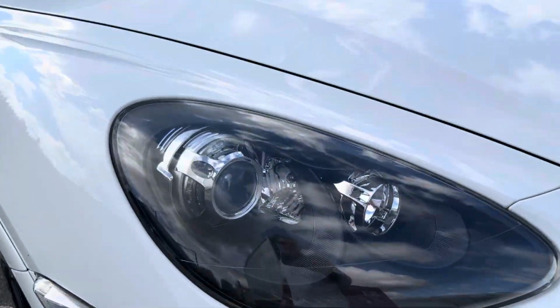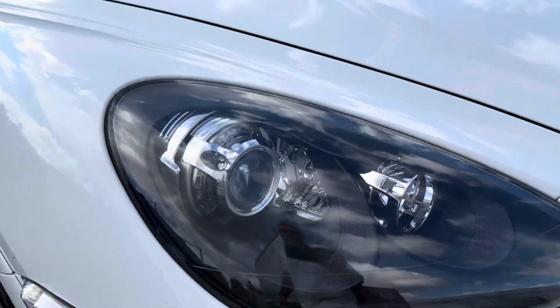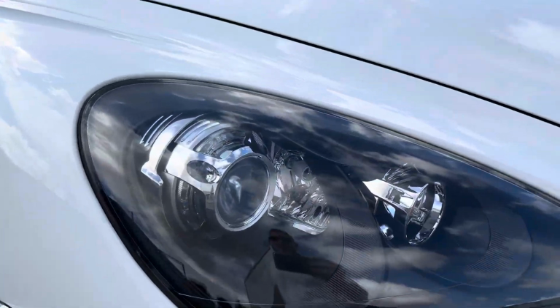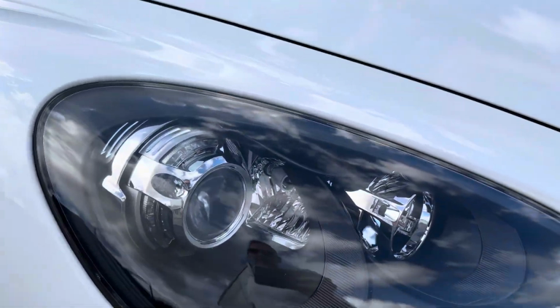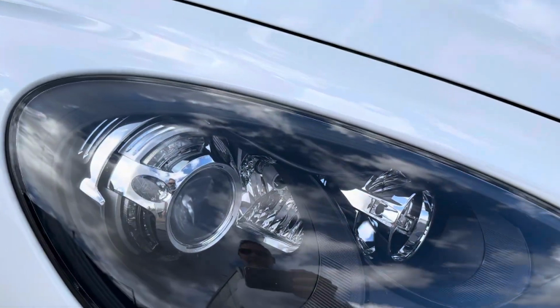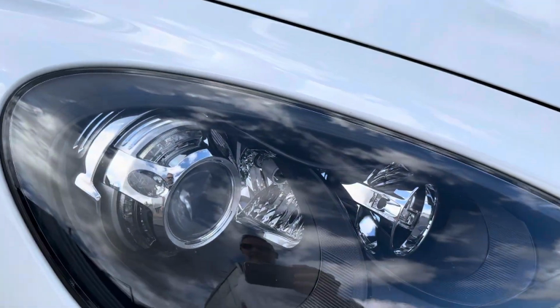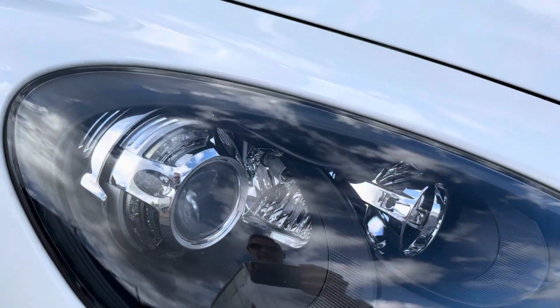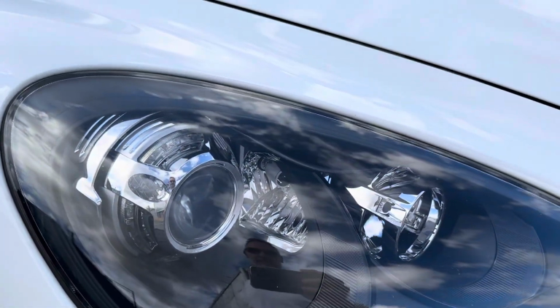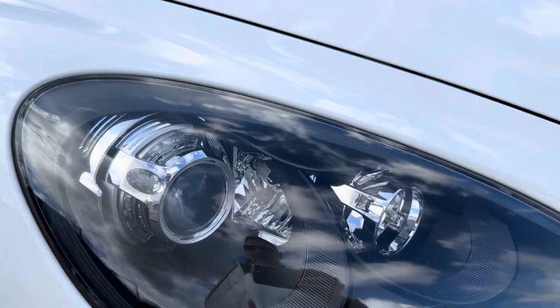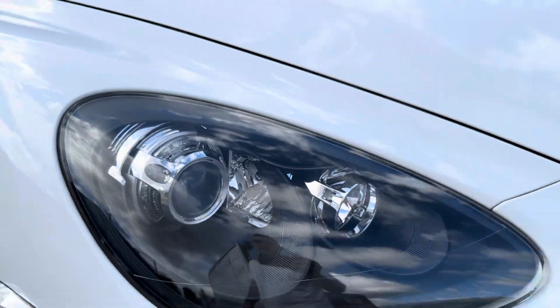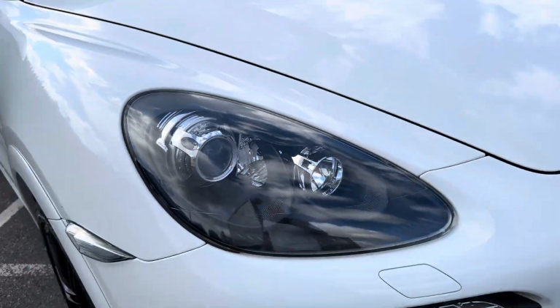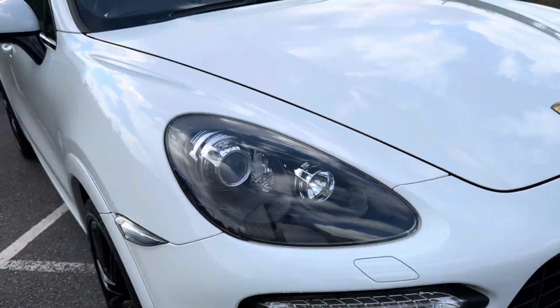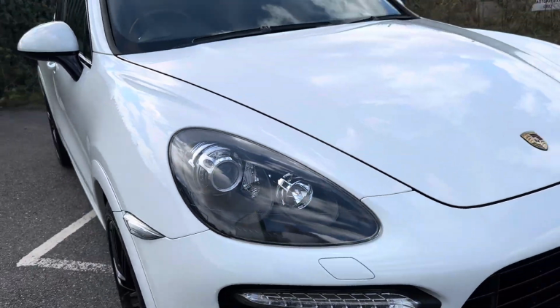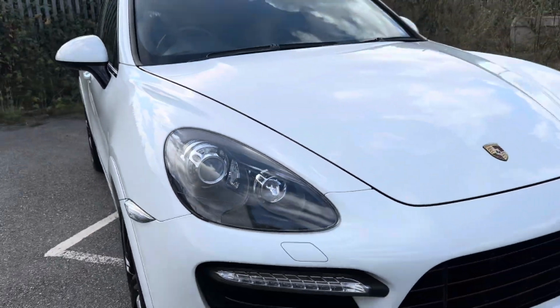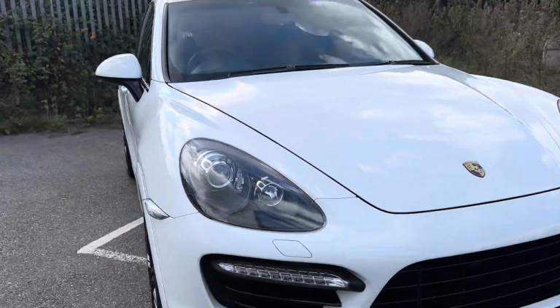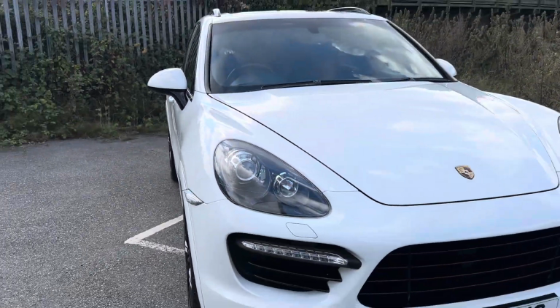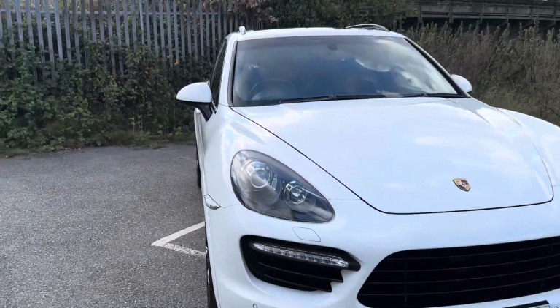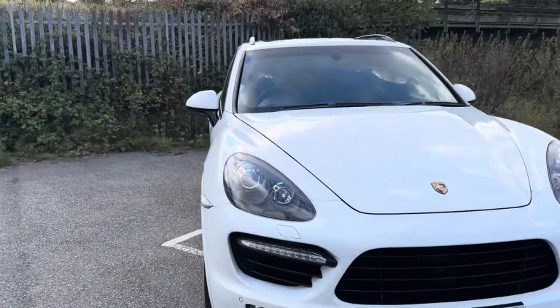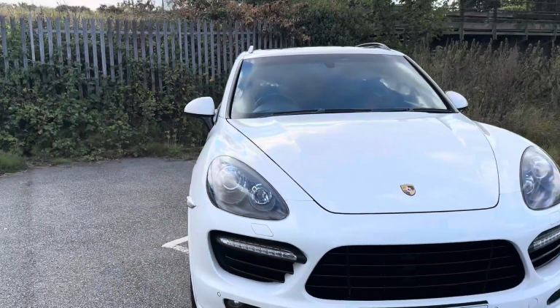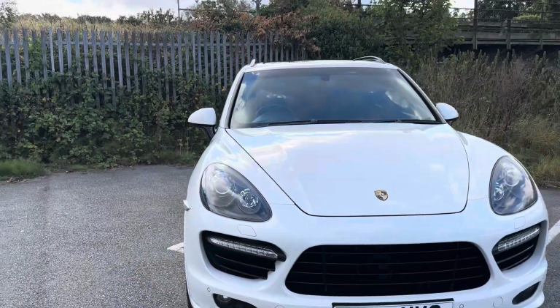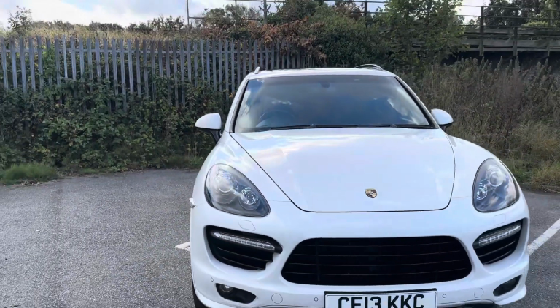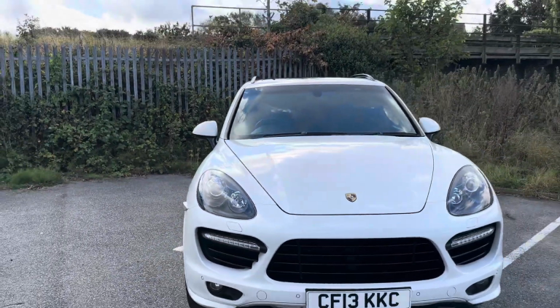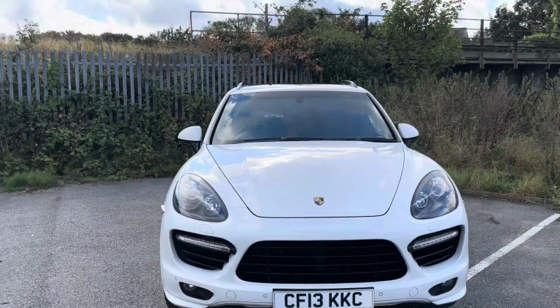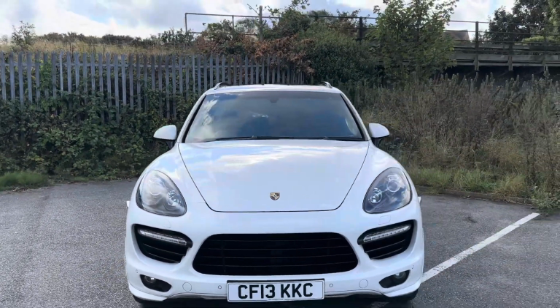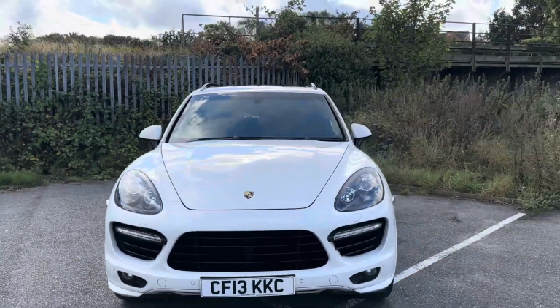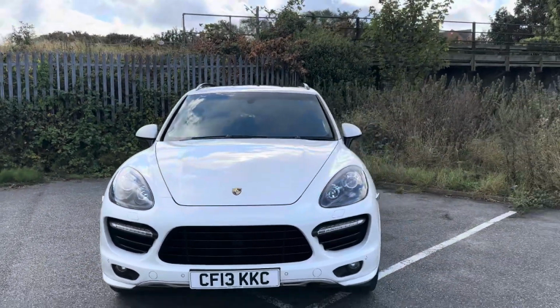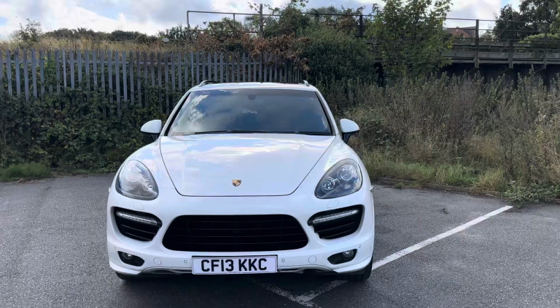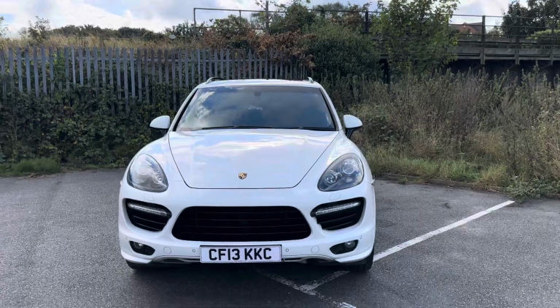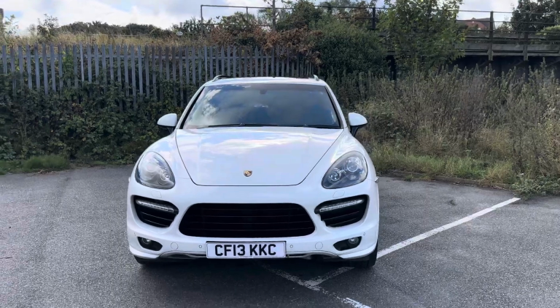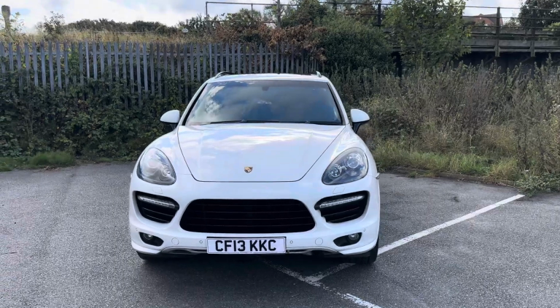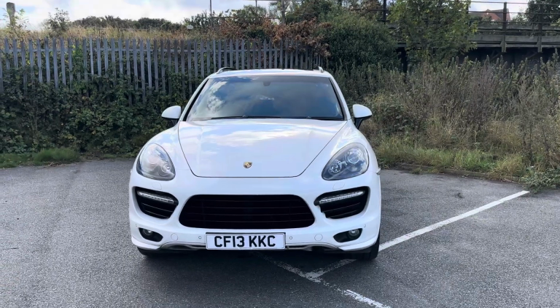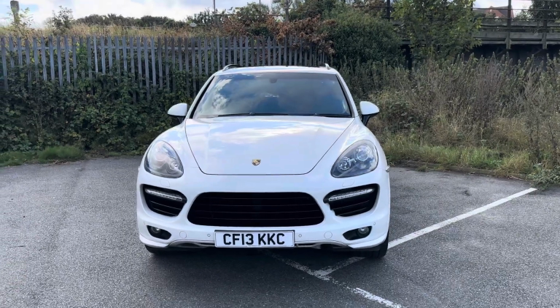It does have really cool looking lights with that distinctive four LEDs at the back, so when you see them you know it's a GTS coming up behind you.